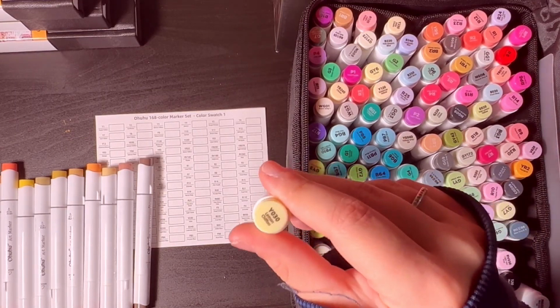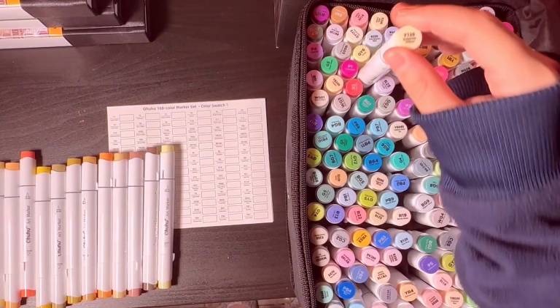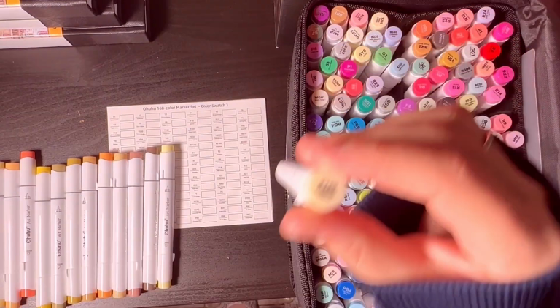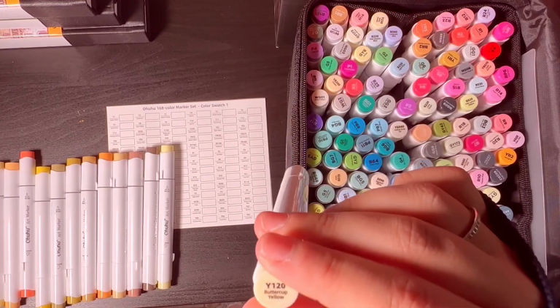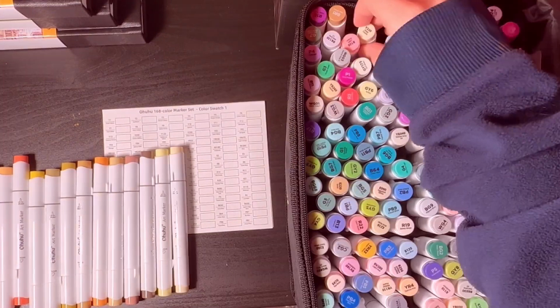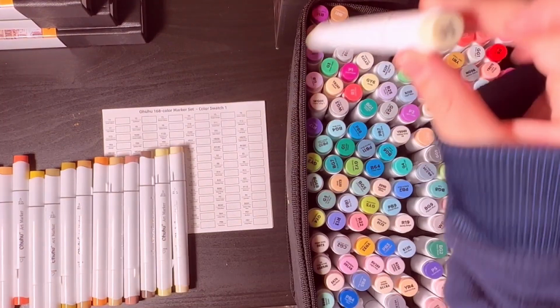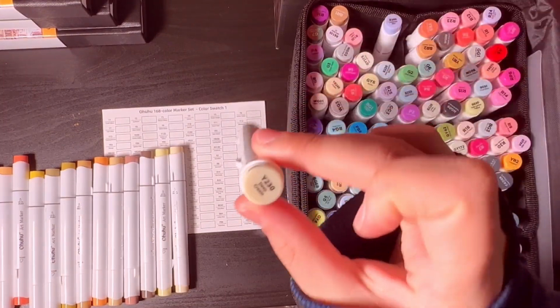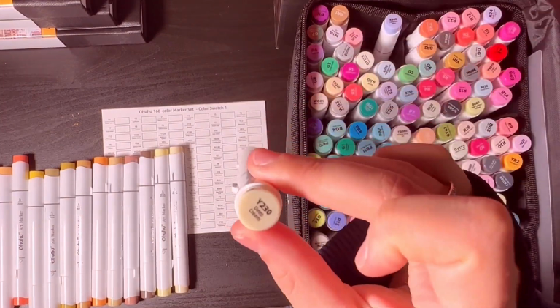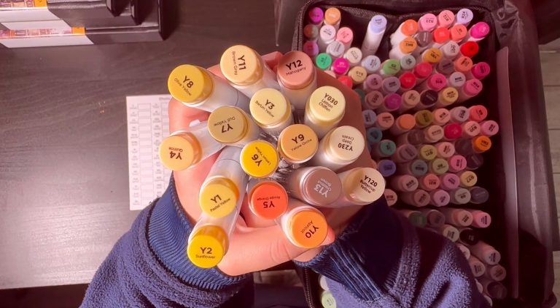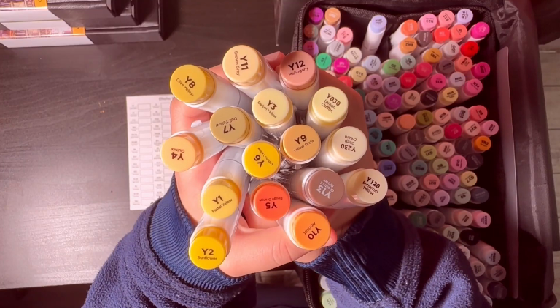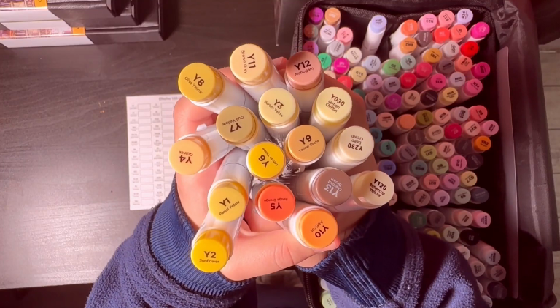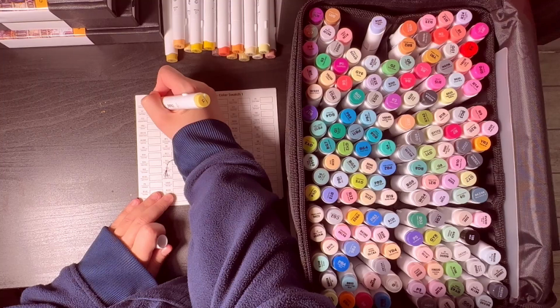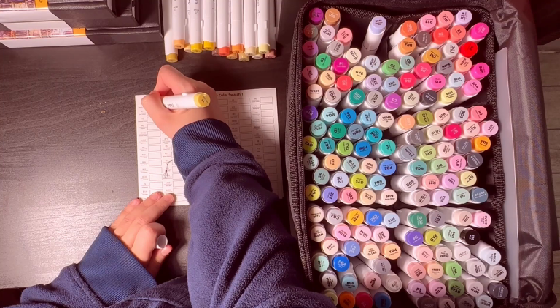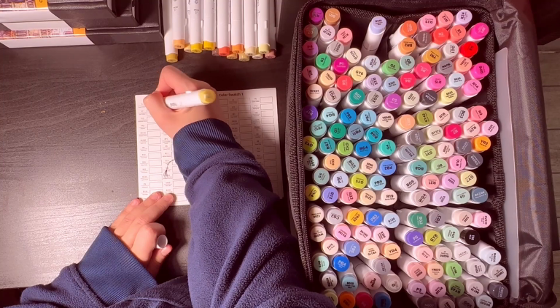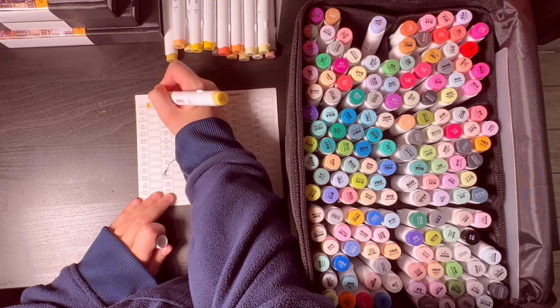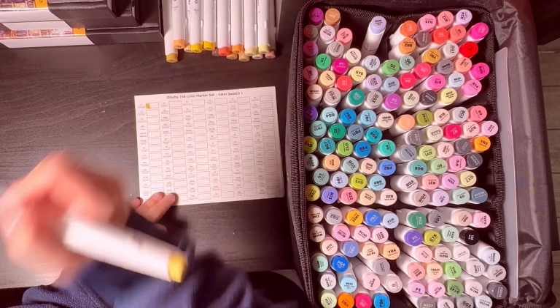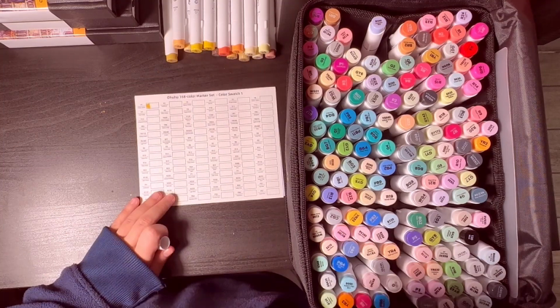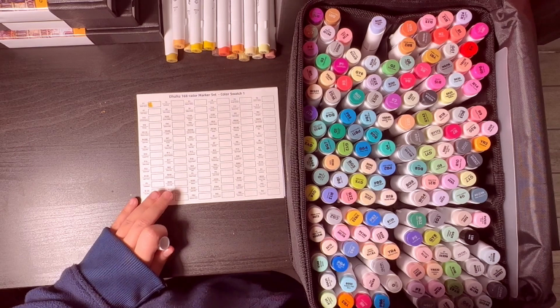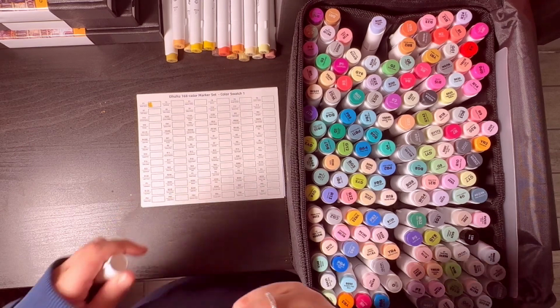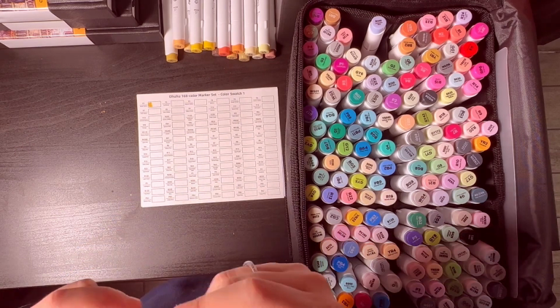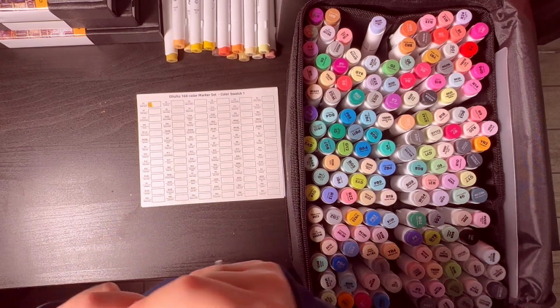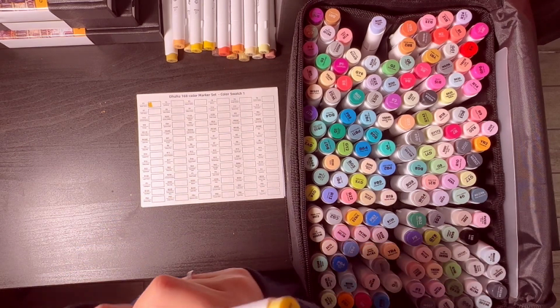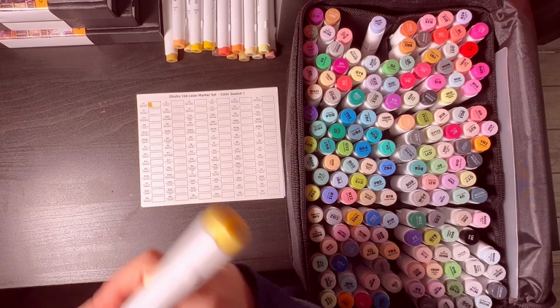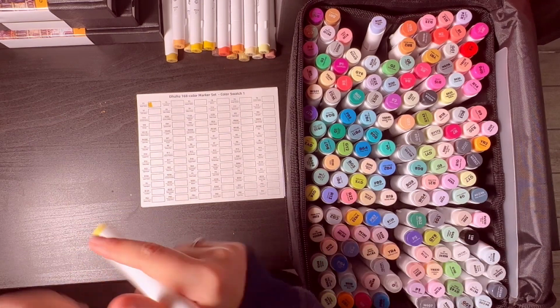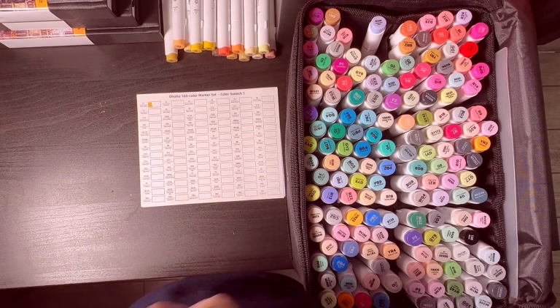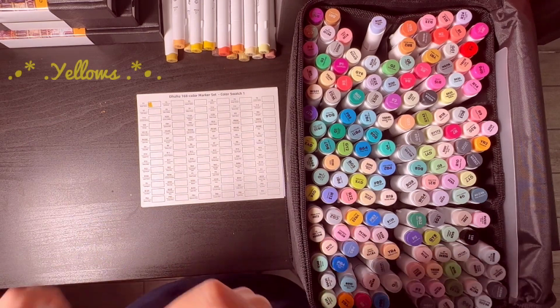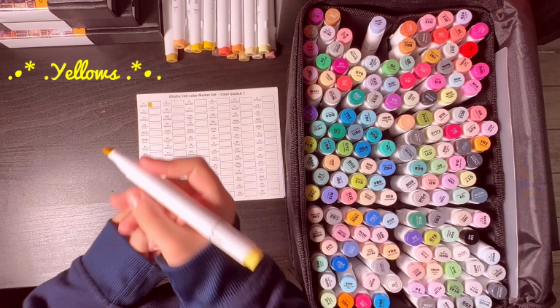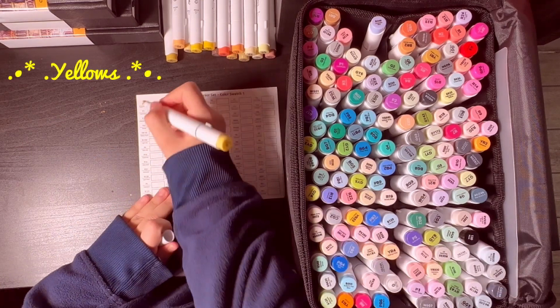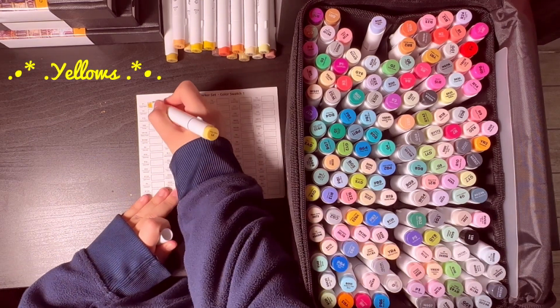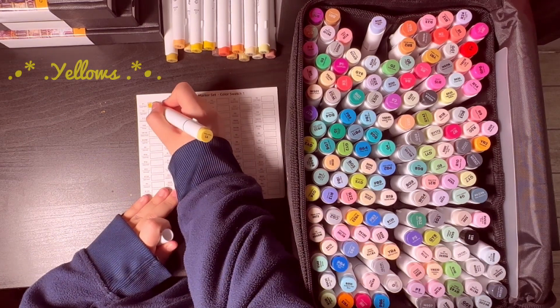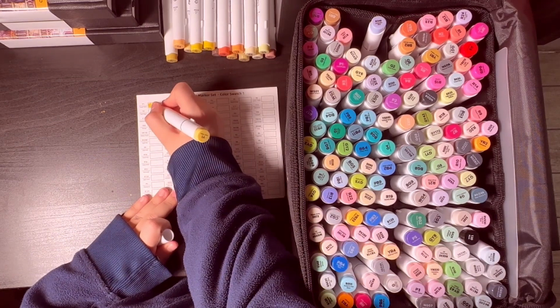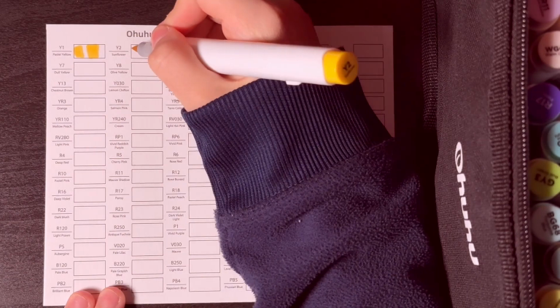I'm going to start with the yellows — I think there are about 16 of these — and I'm going to start filling in the sheet. I'll do this after each color set so that it will be easier for me to sort them out.